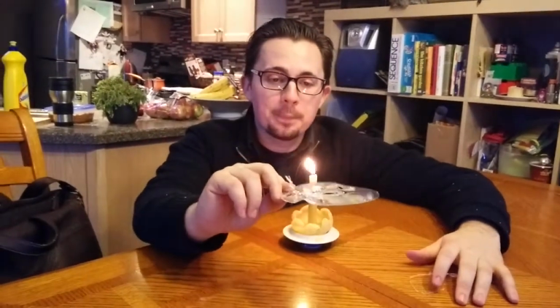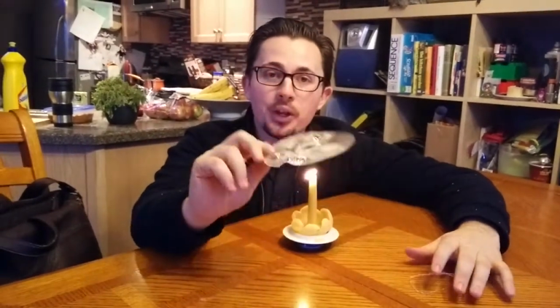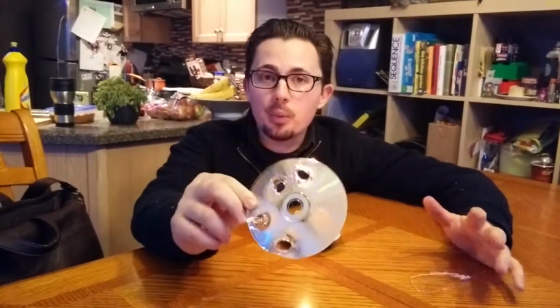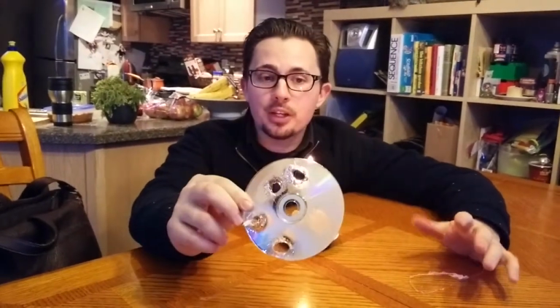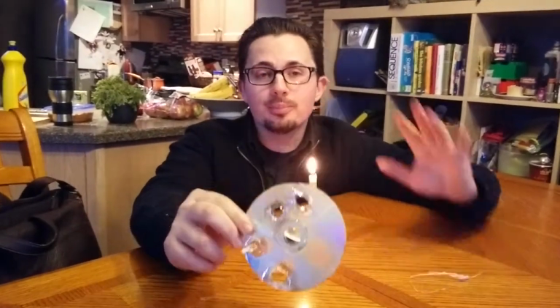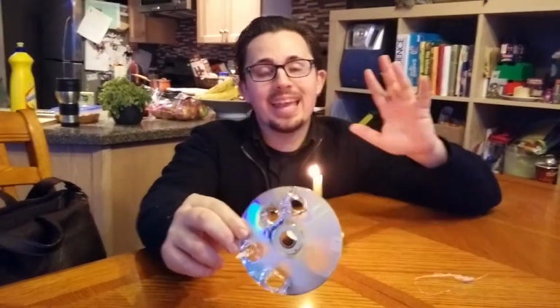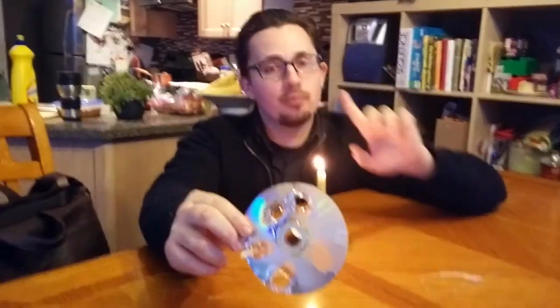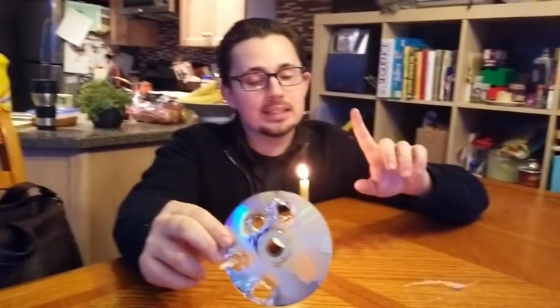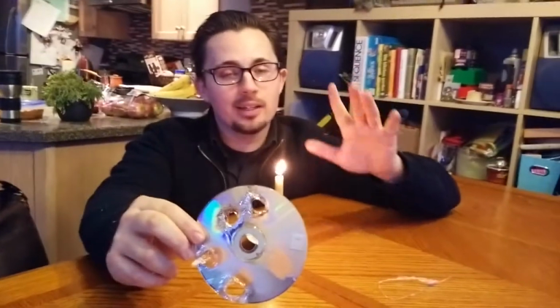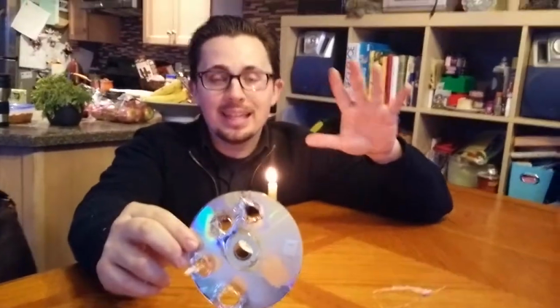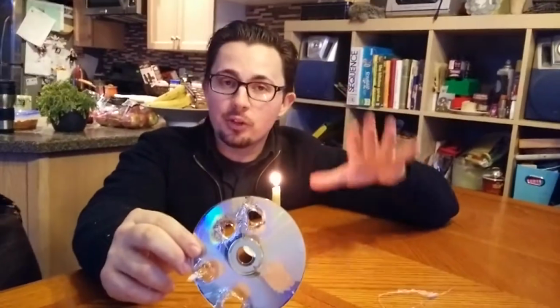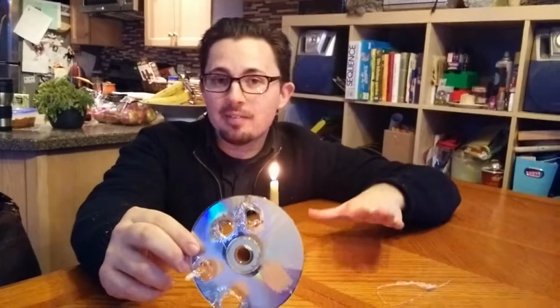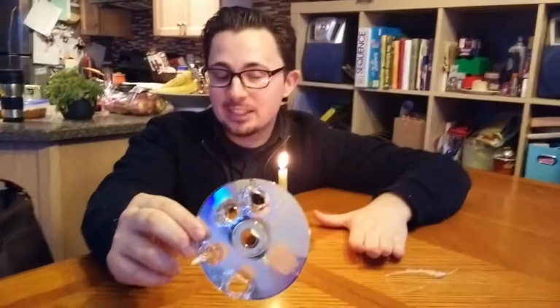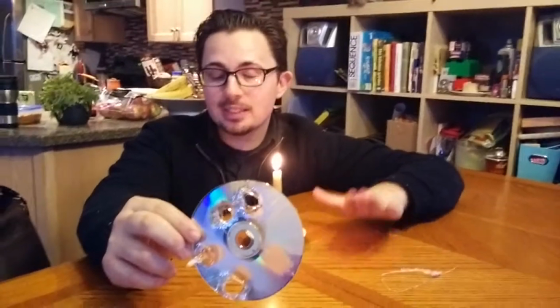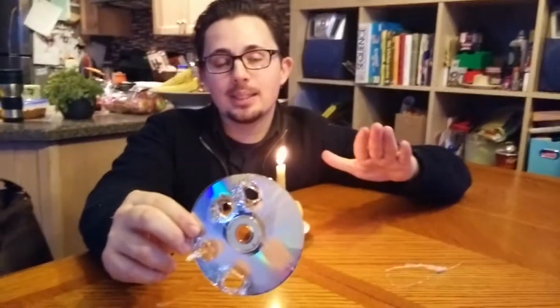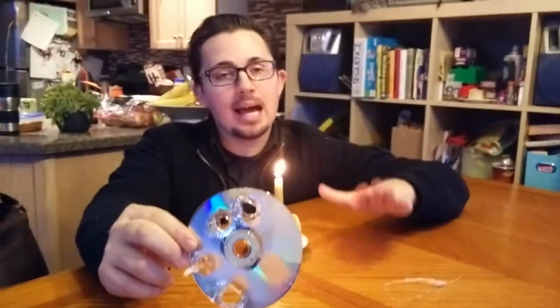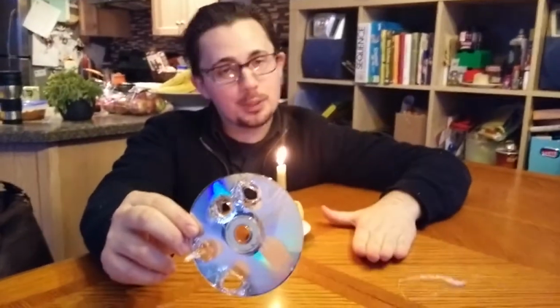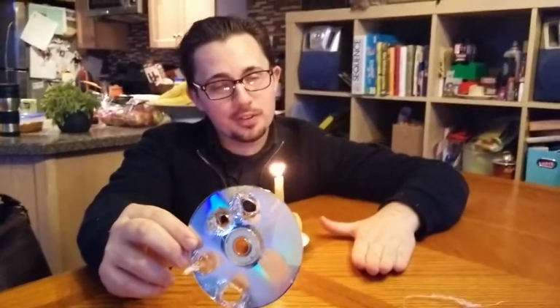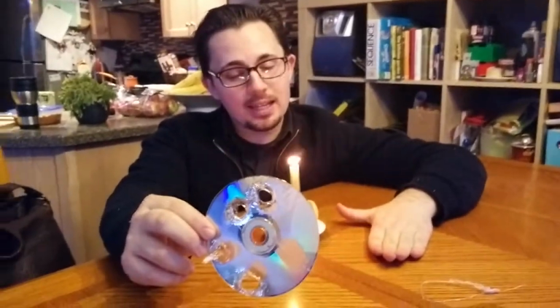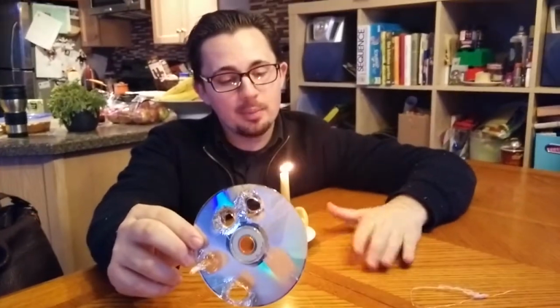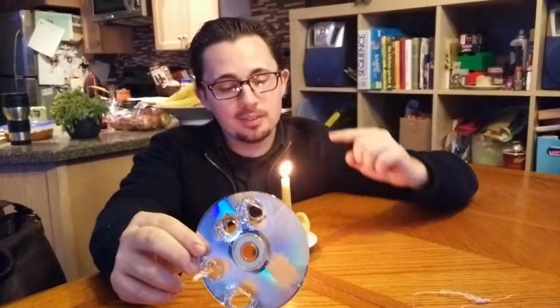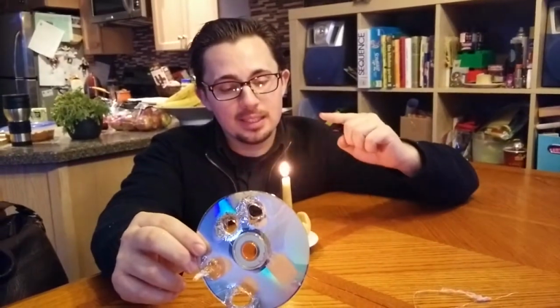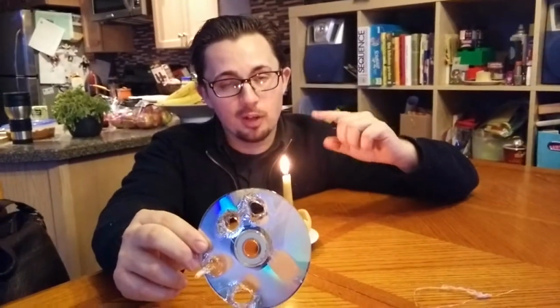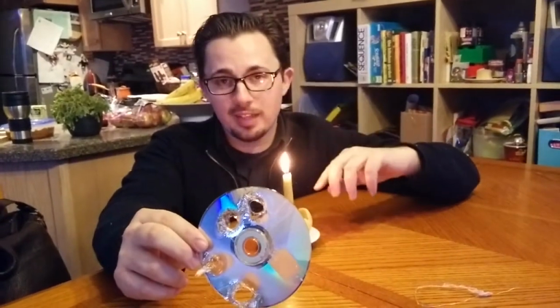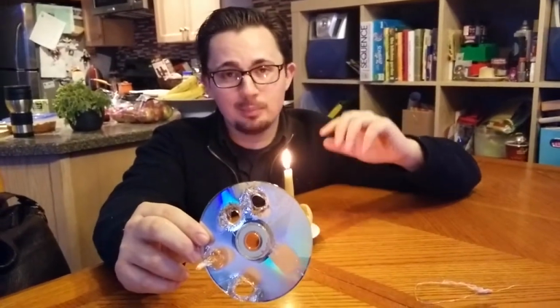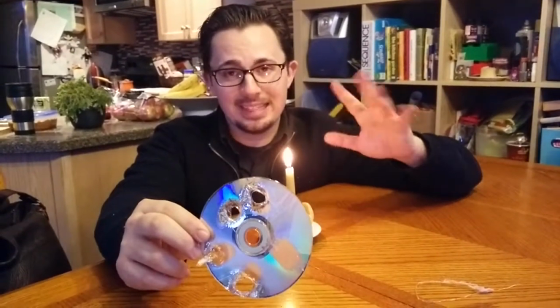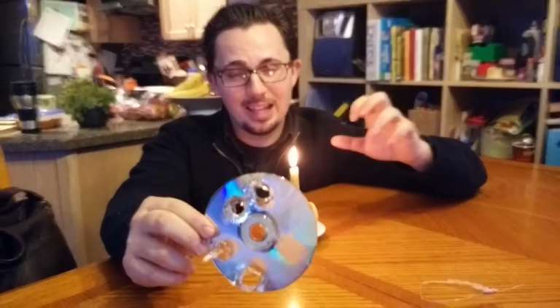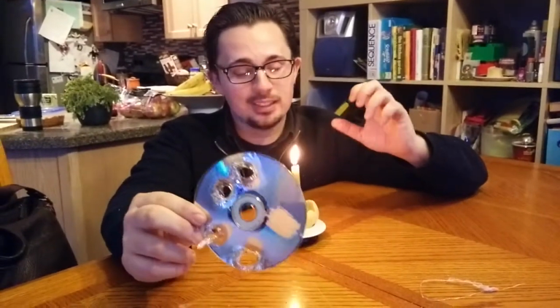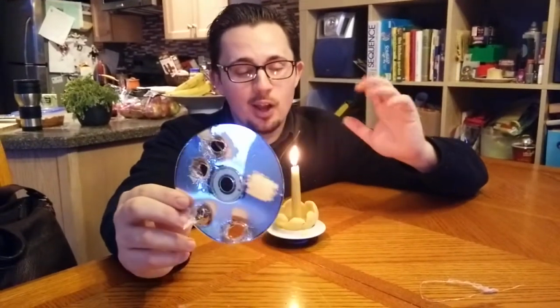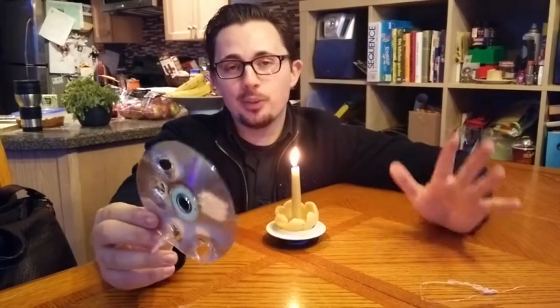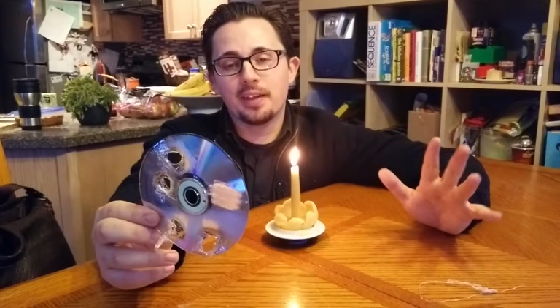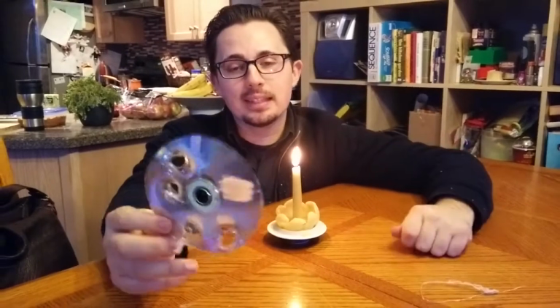So what you're going to want to do, before we get started, if you're going to have kids do this, this is a high supervision activity because it involves flames and knives and all those fun things.